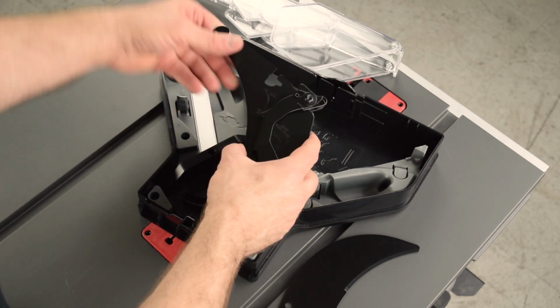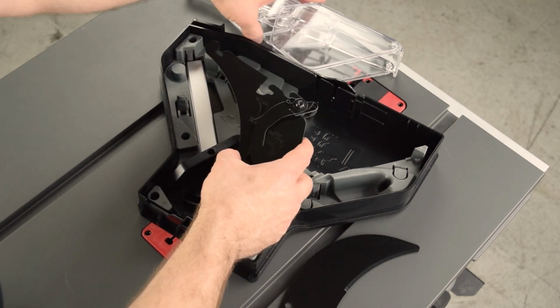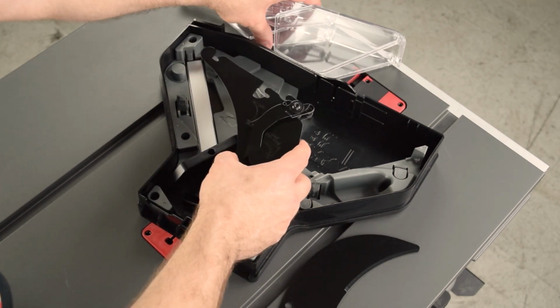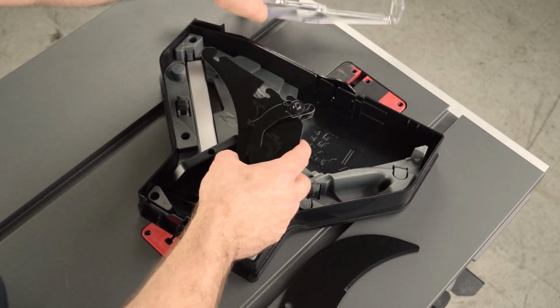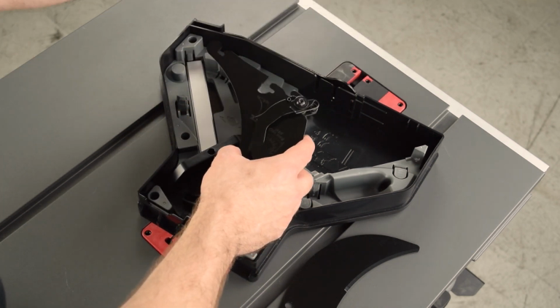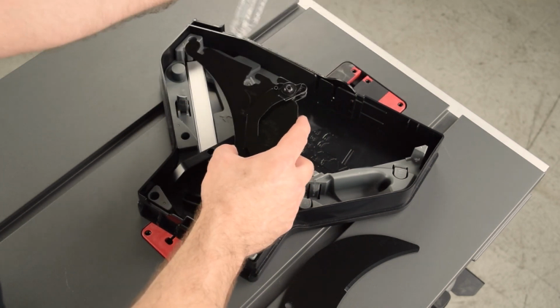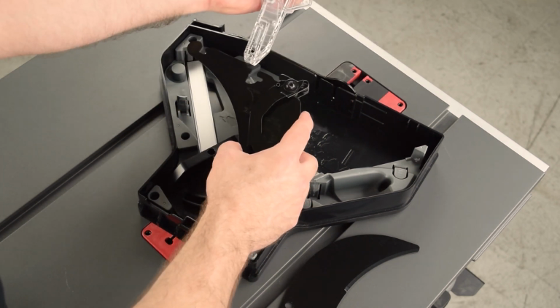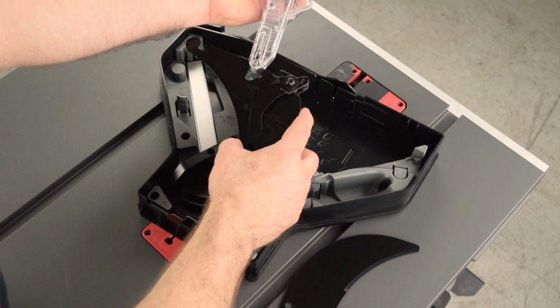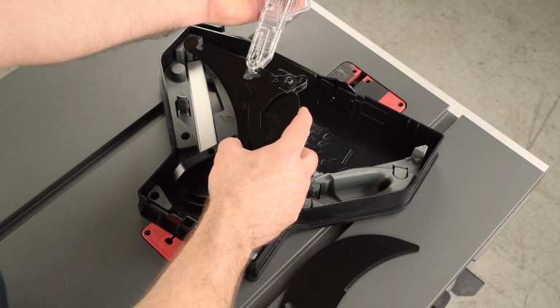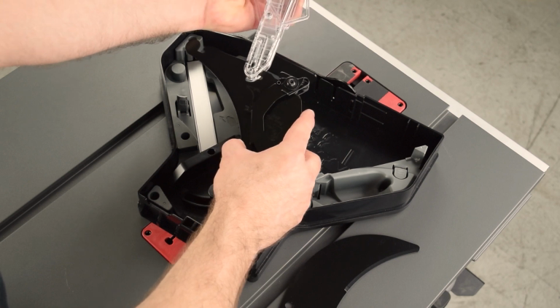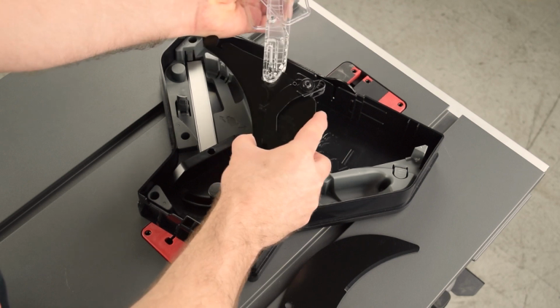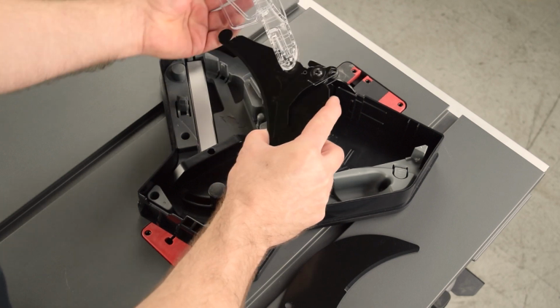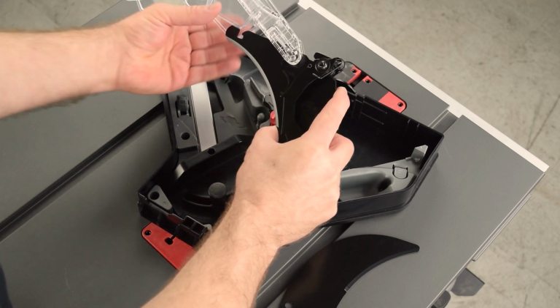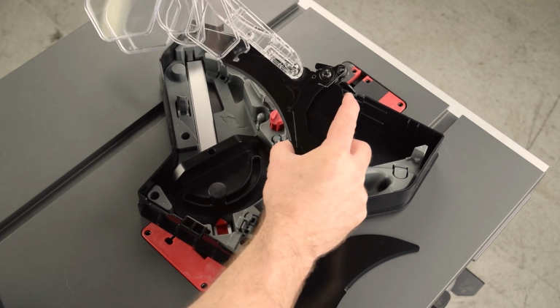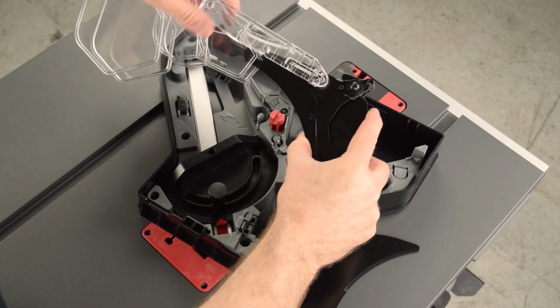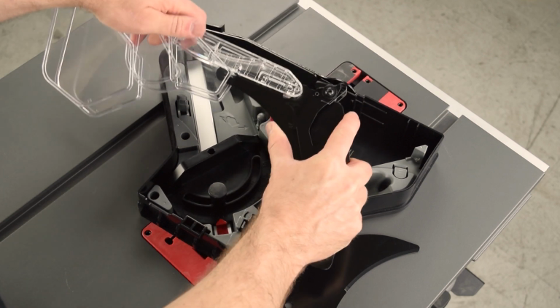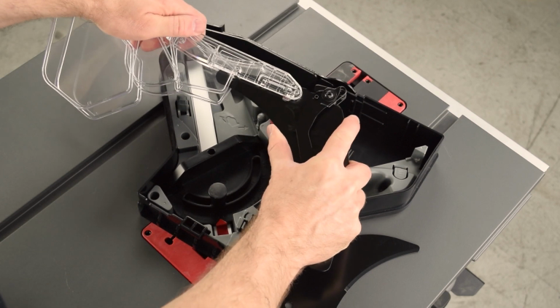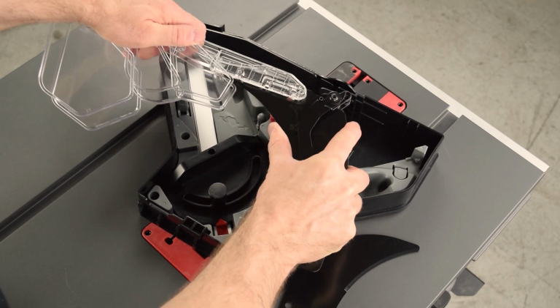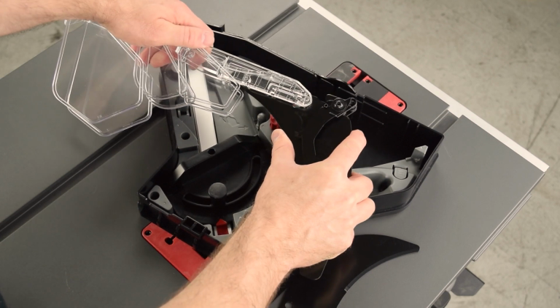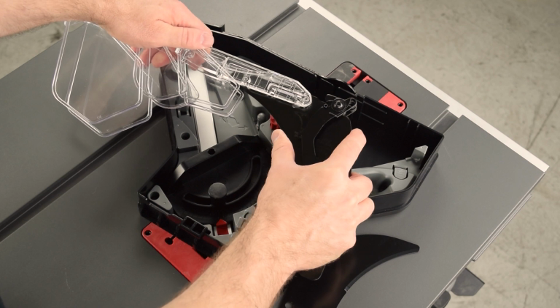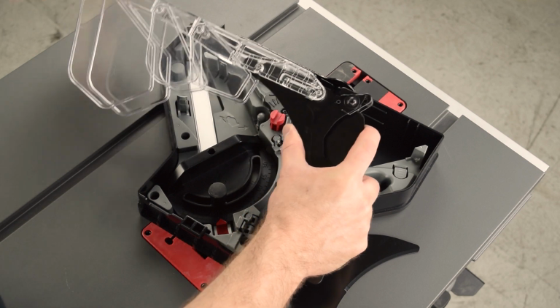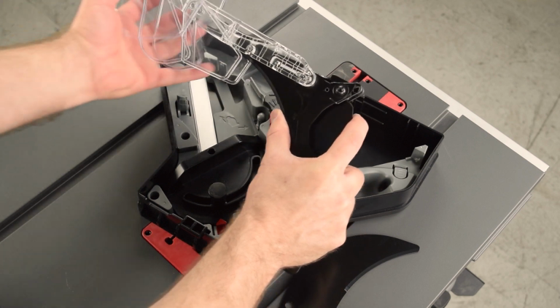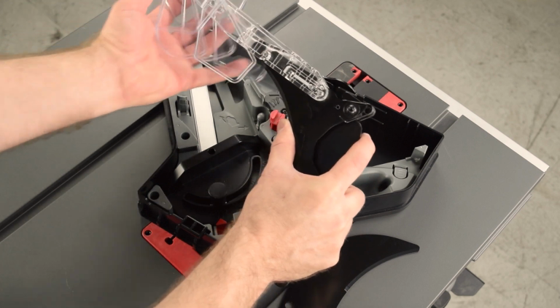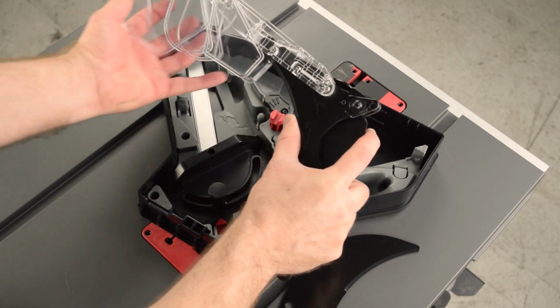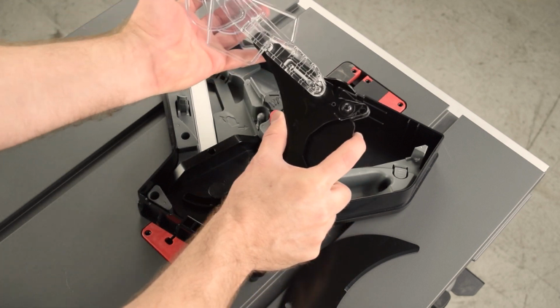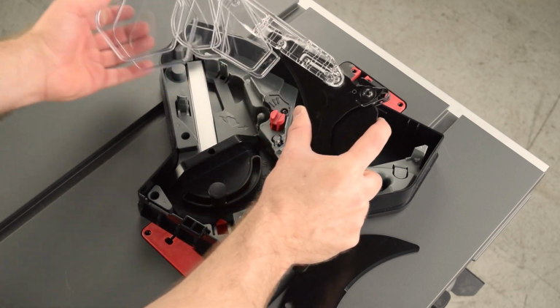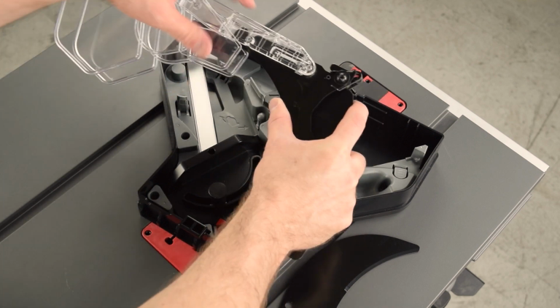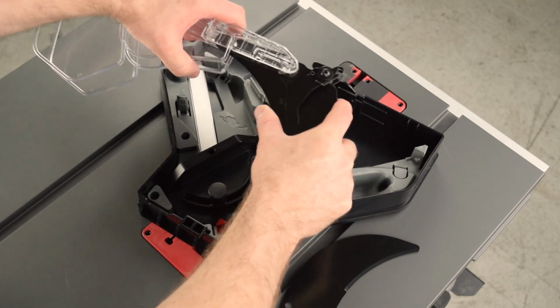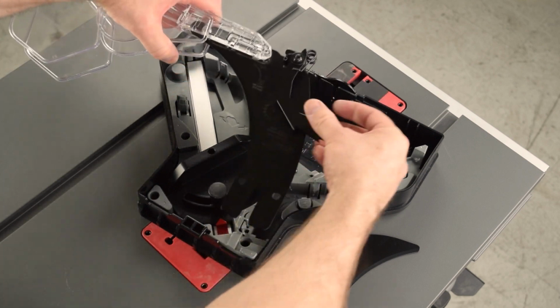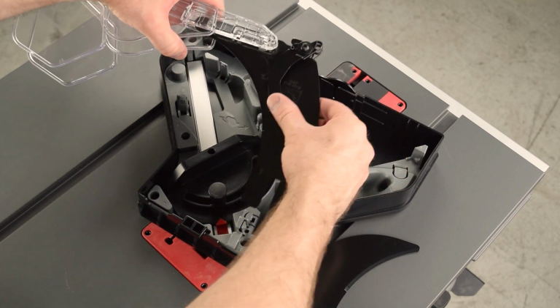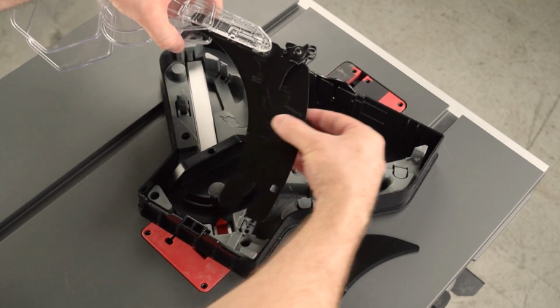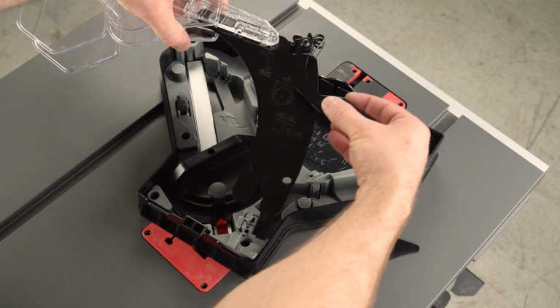For the micro guard, slide the pivot pin into the slot, pivot down, and then pop the front pin into the slot. Make sure the side guards pivot freely. Make sure the anti-kickback pawls pivot freely.